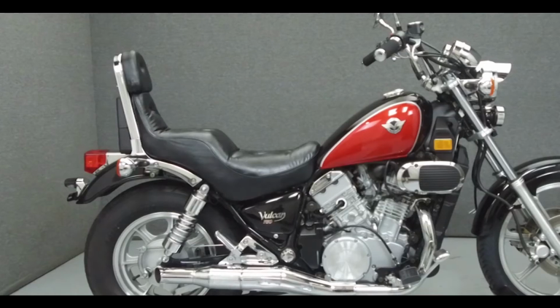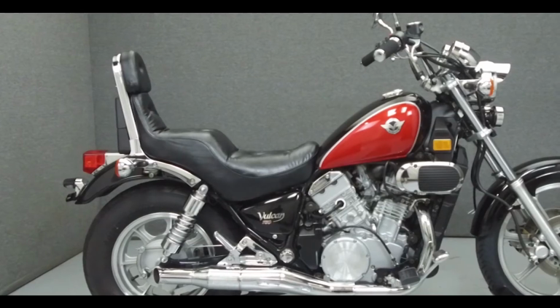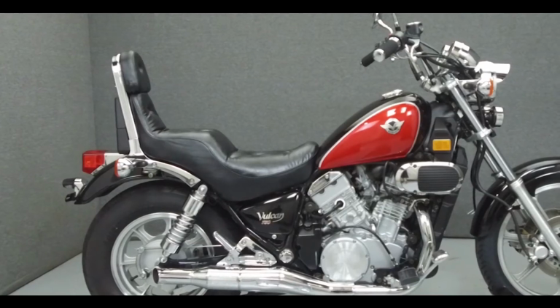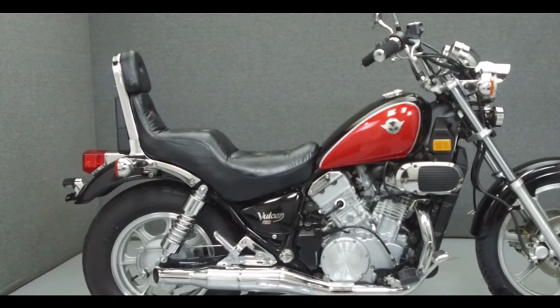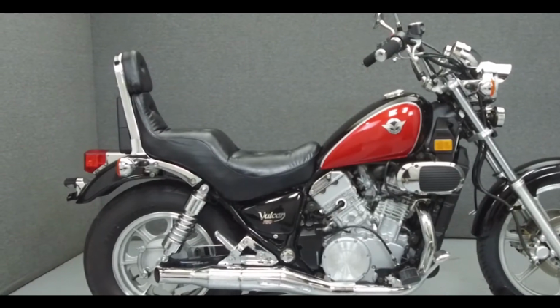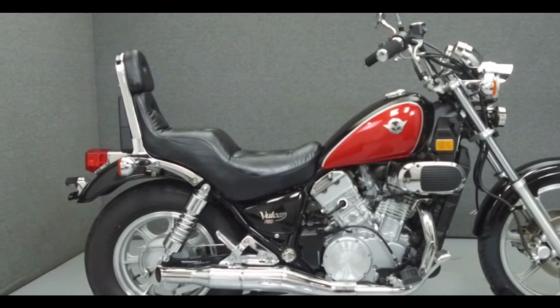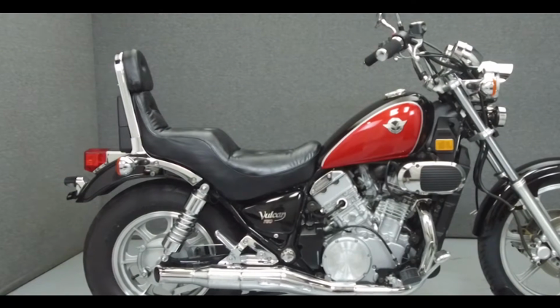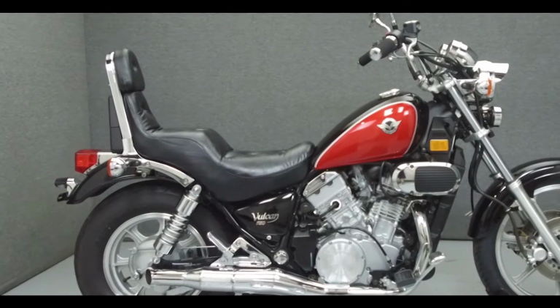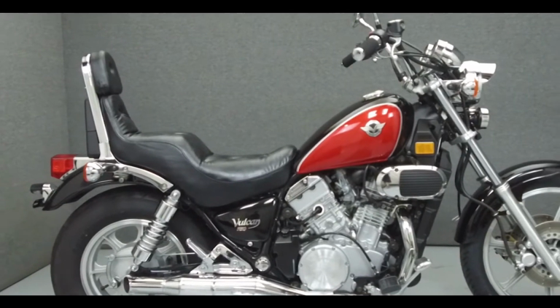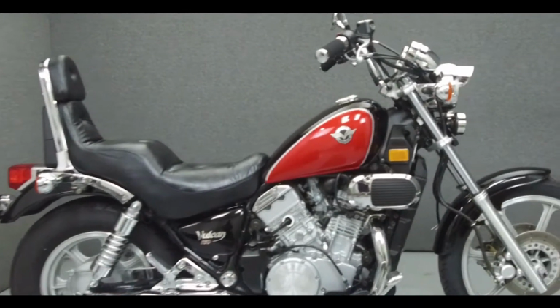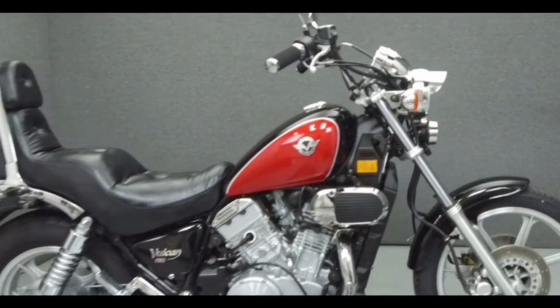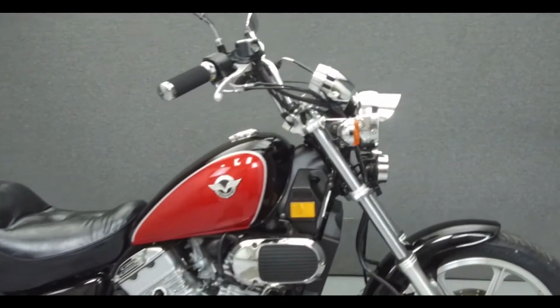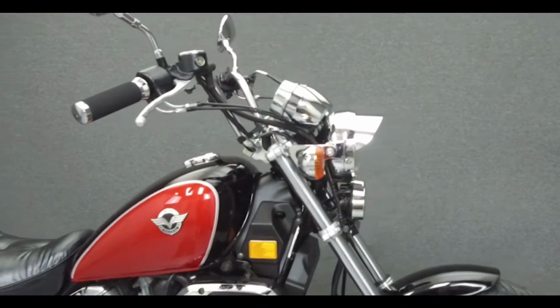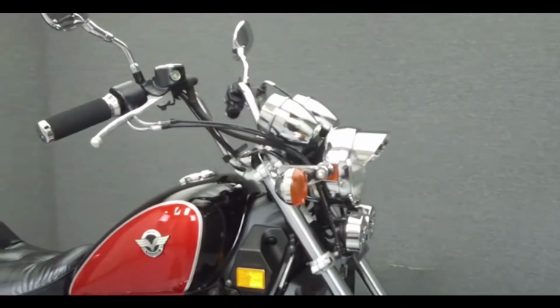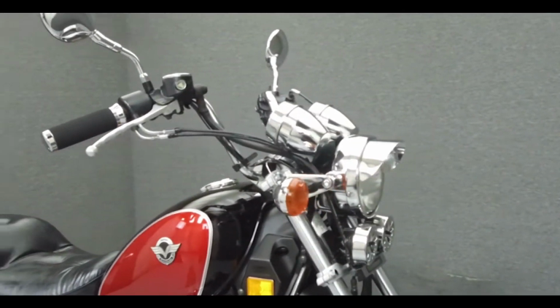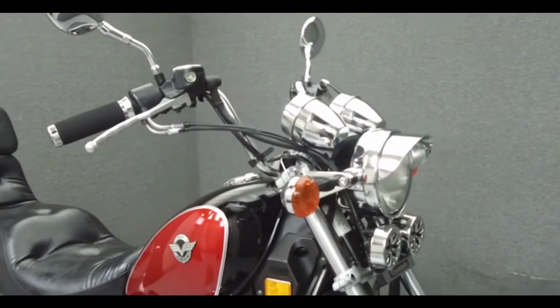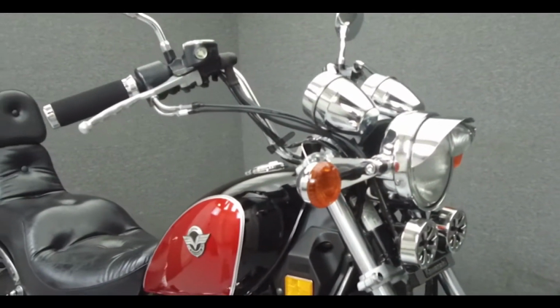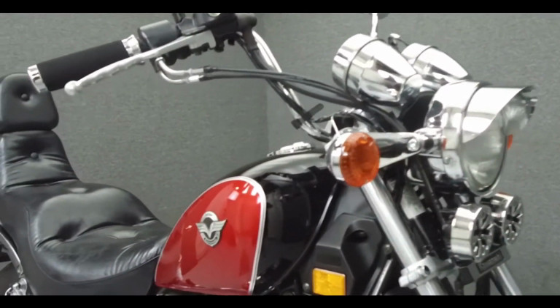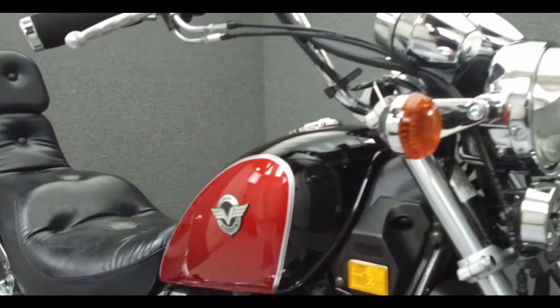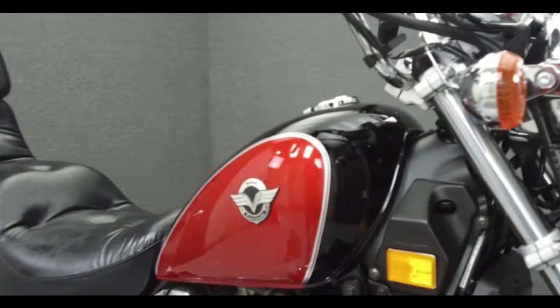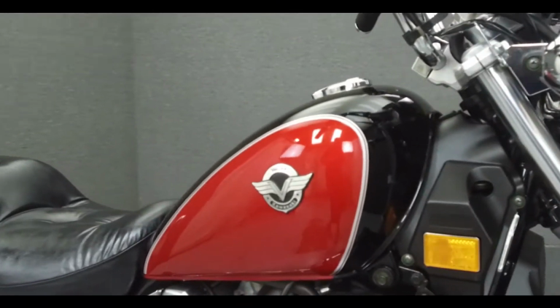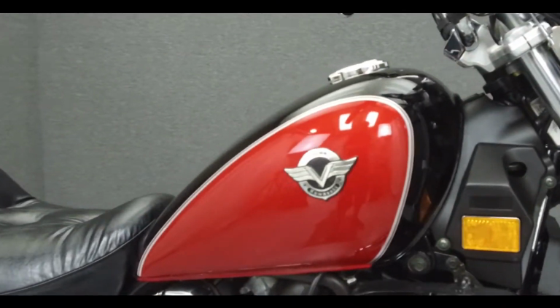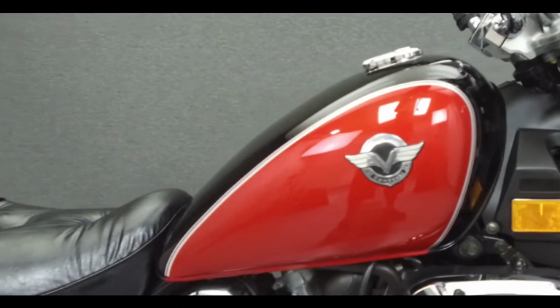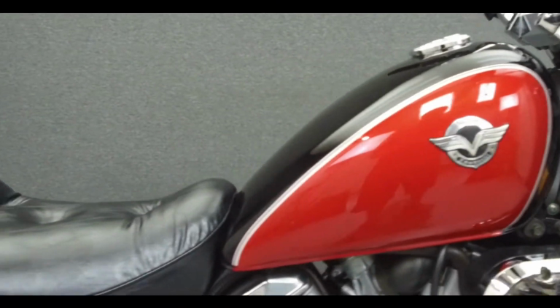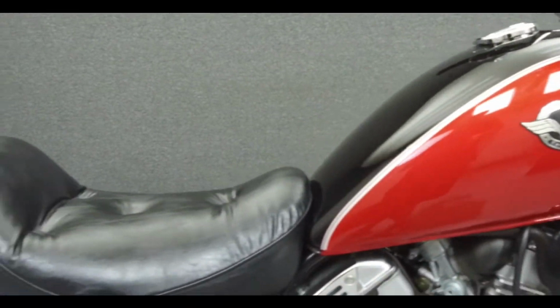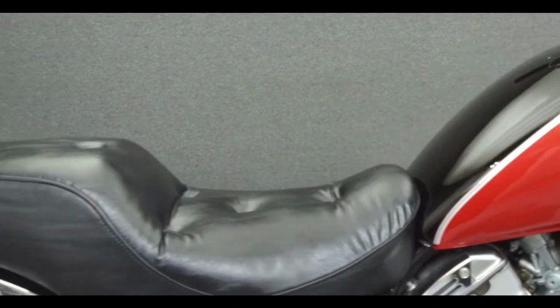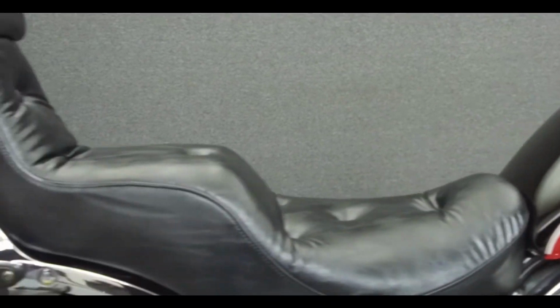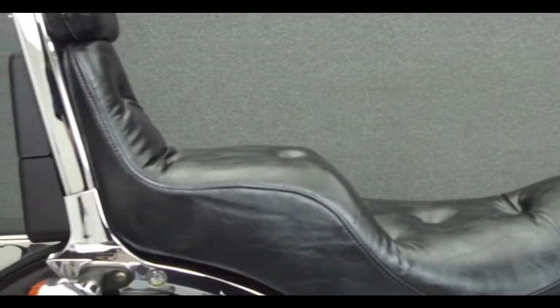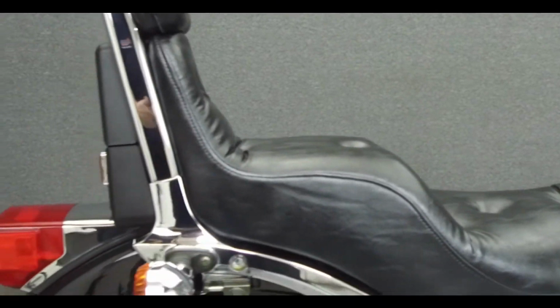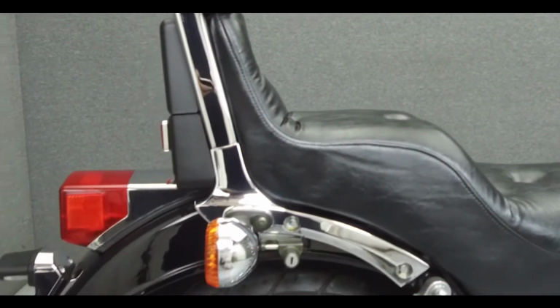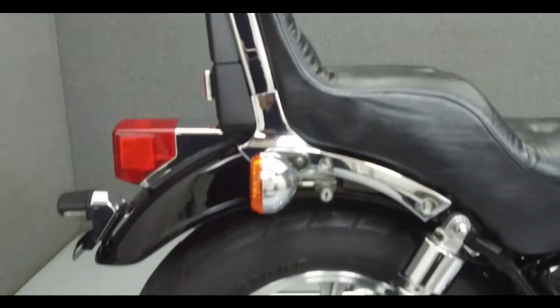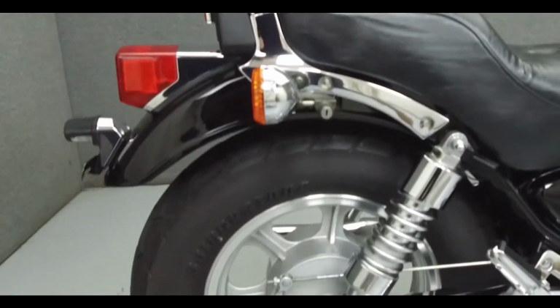Hey everyone, this is Keegan from National Power Sports. Today we're going to take a look at this 2006 Kawasaki Vulcan 750 with 3,454 miles.